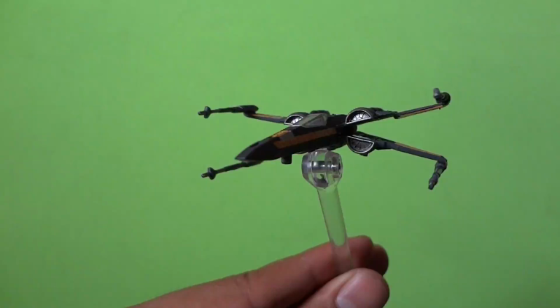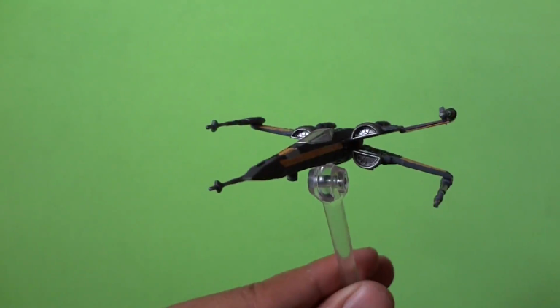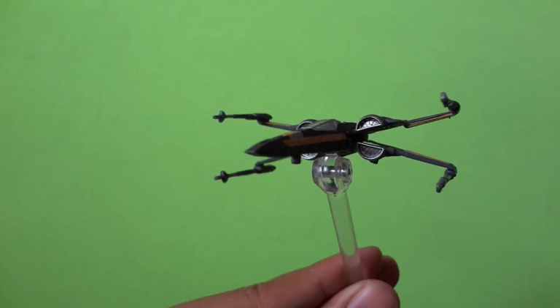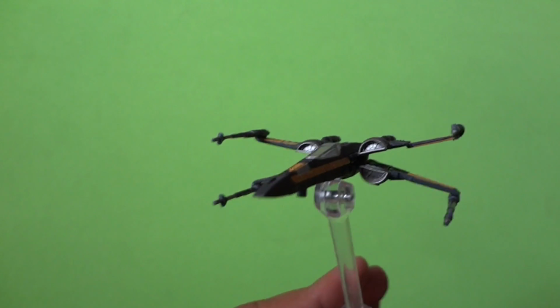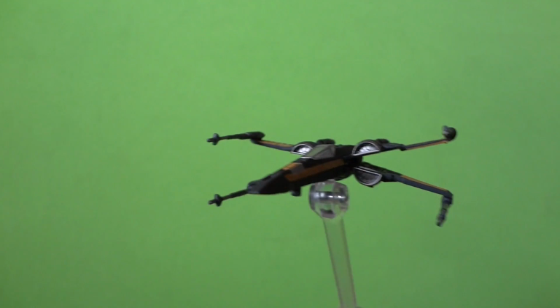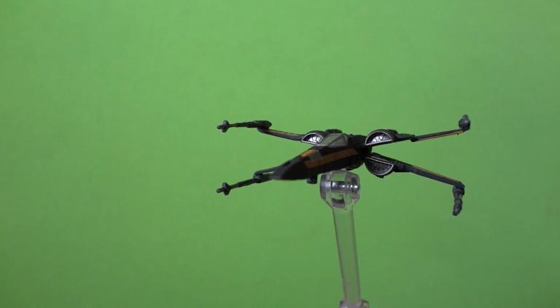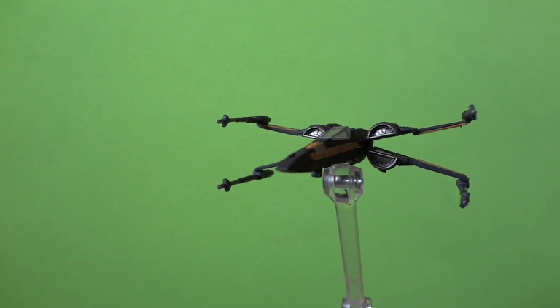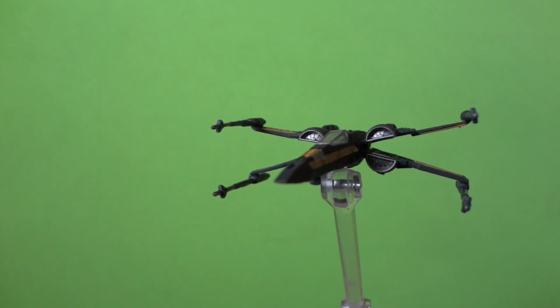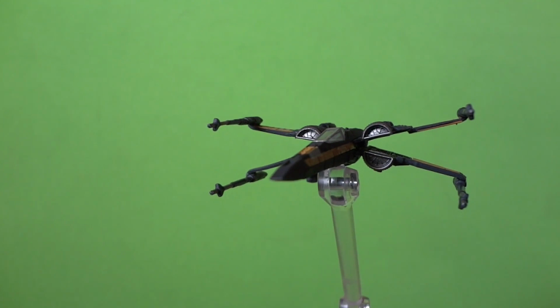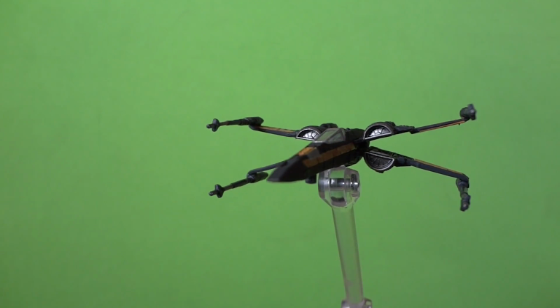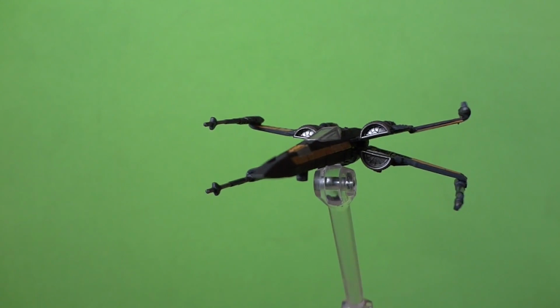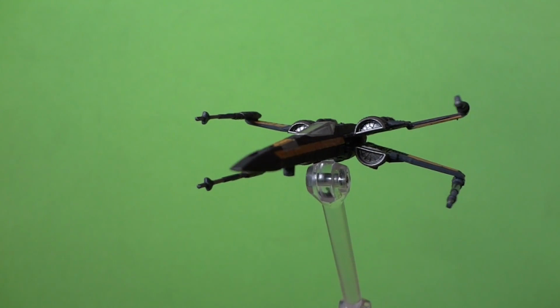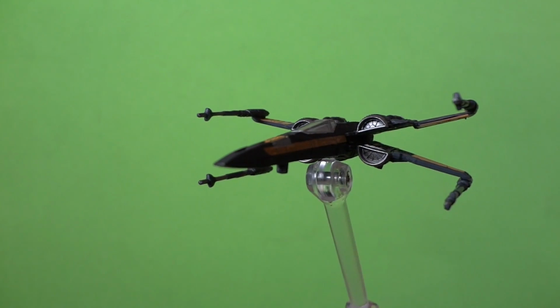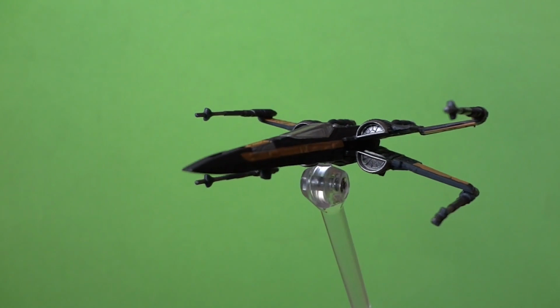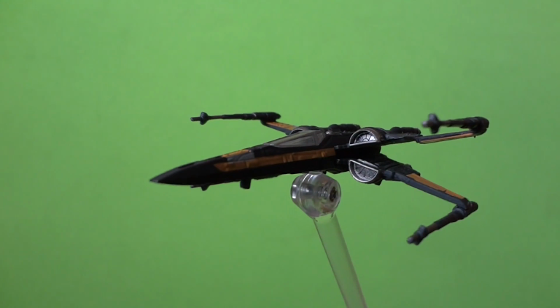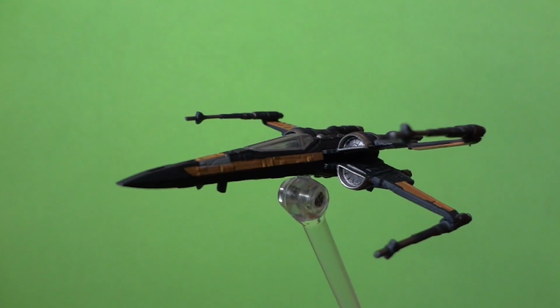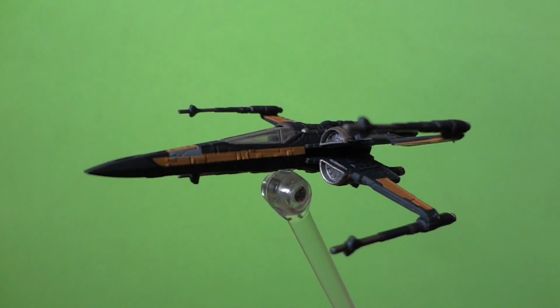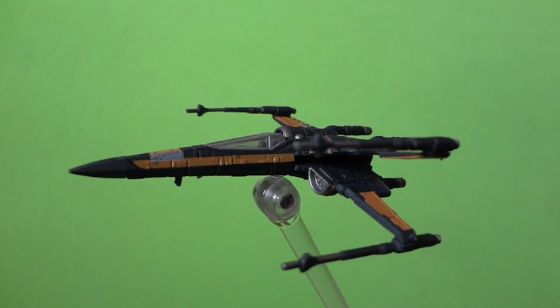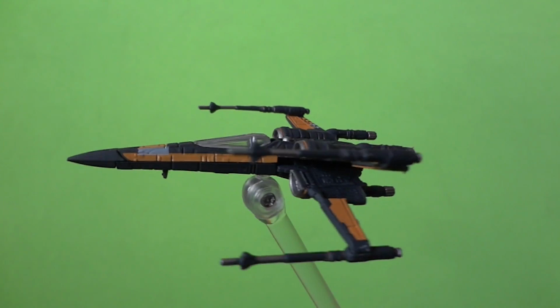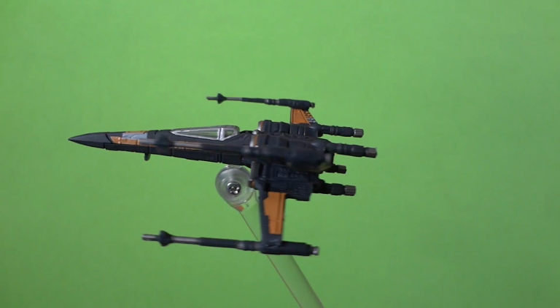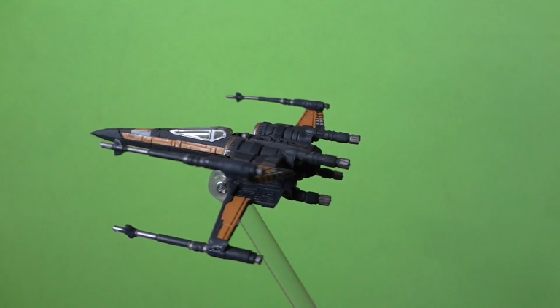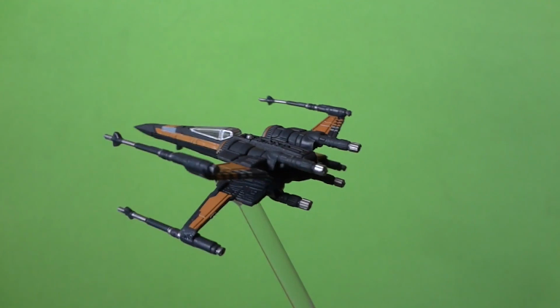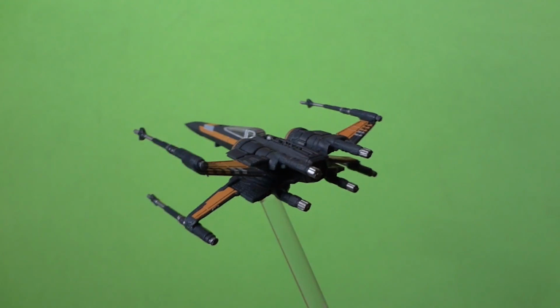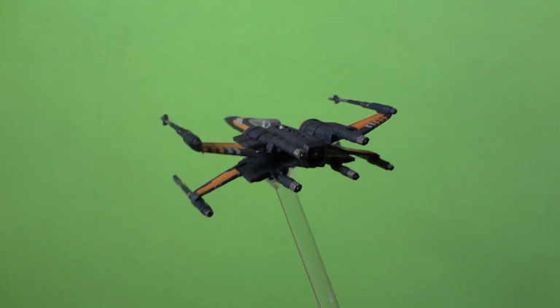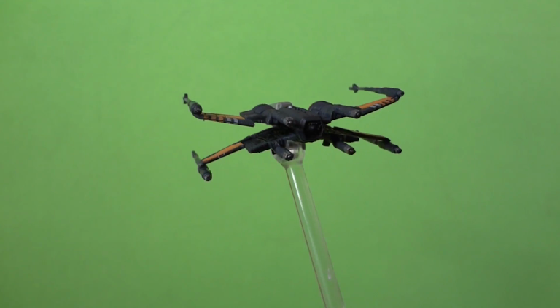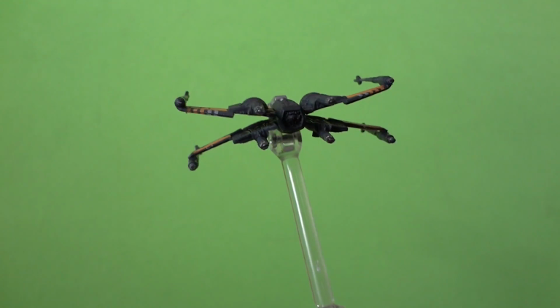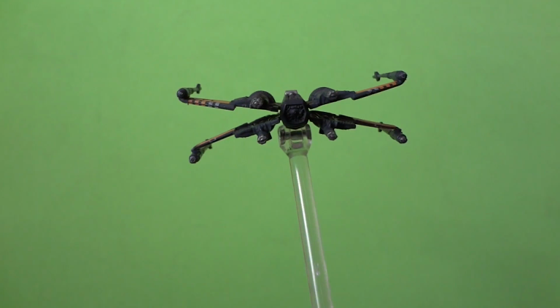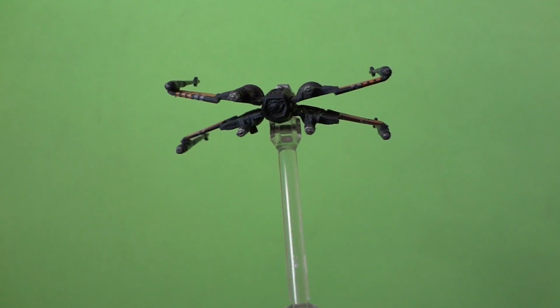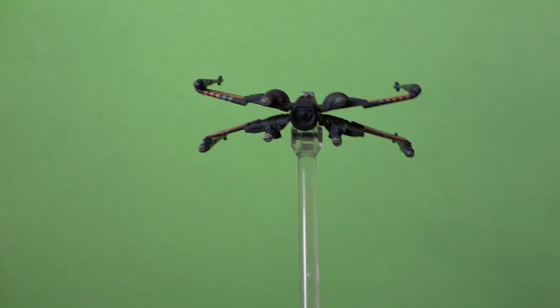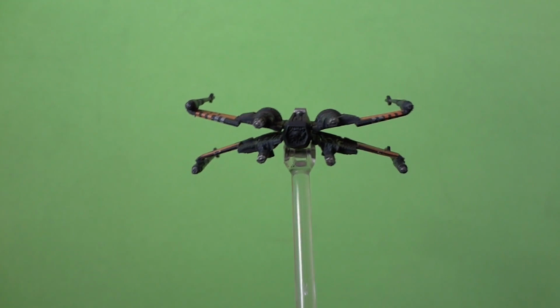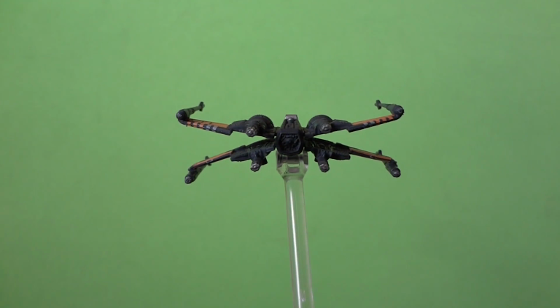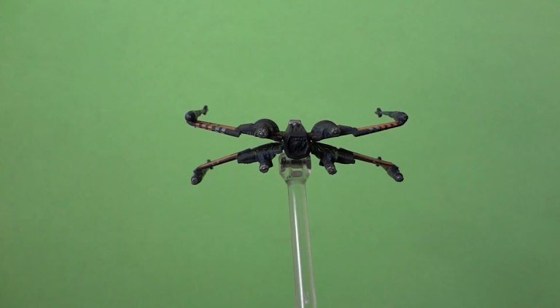Once I got the shots that I needed, I had to film on the green screen. I tried my best to match the movements of the ship with the background video. The light had to be in the same position as the background video so it makes sense.